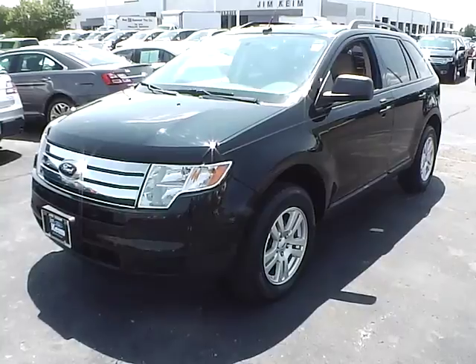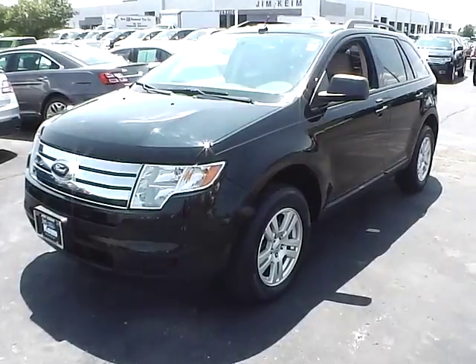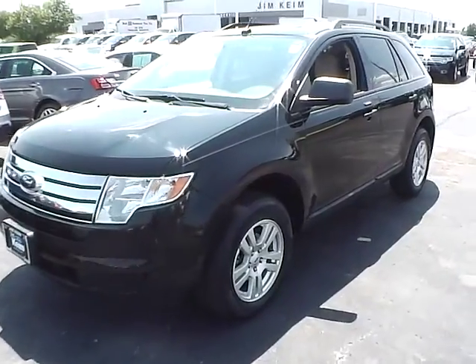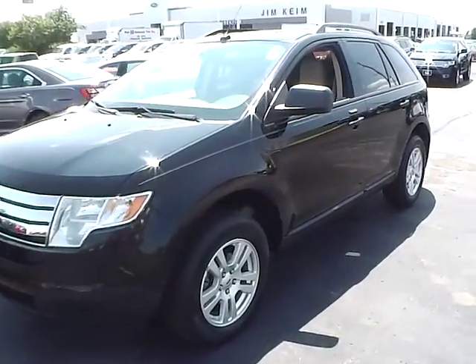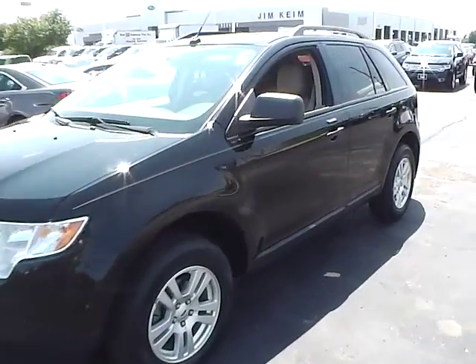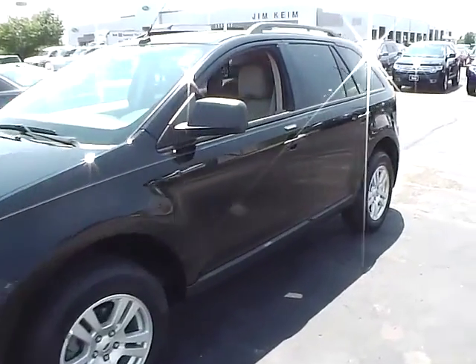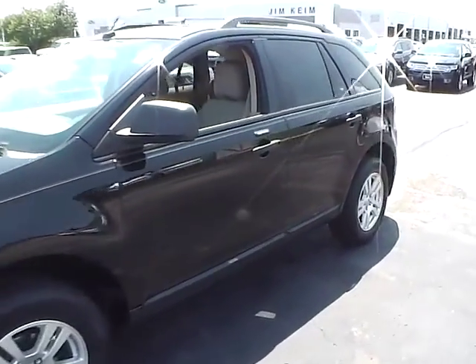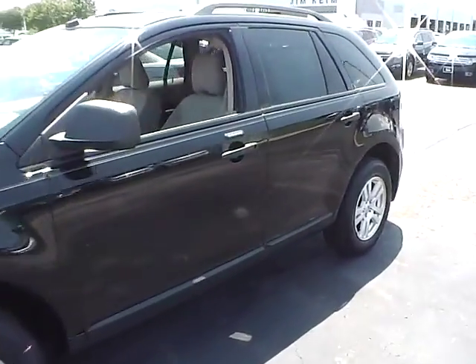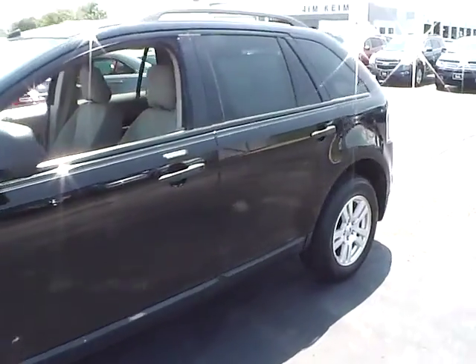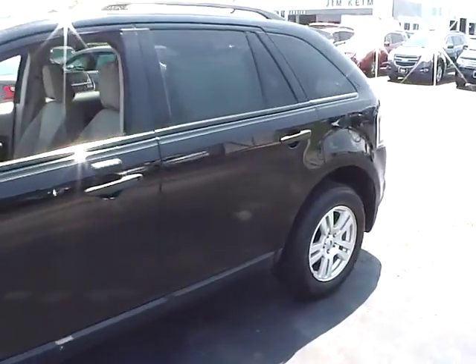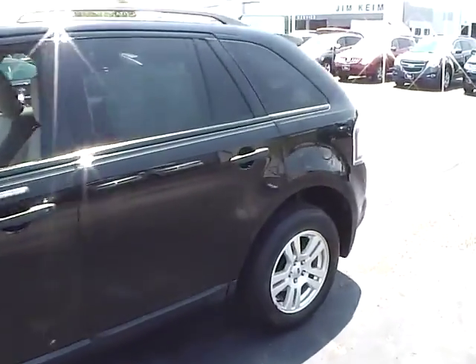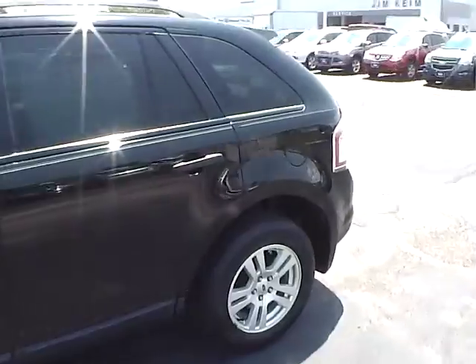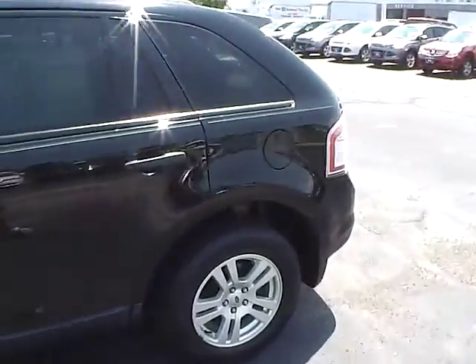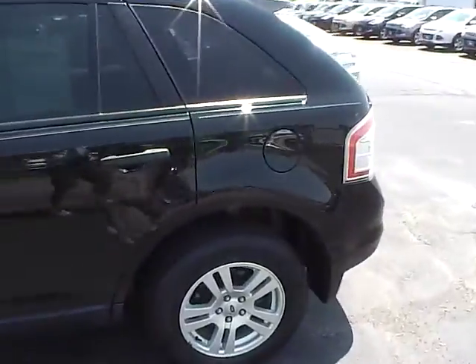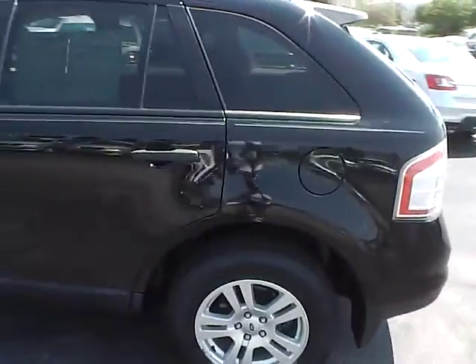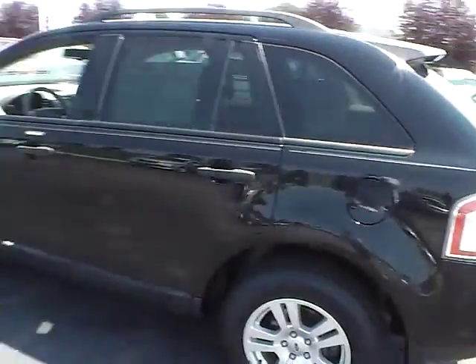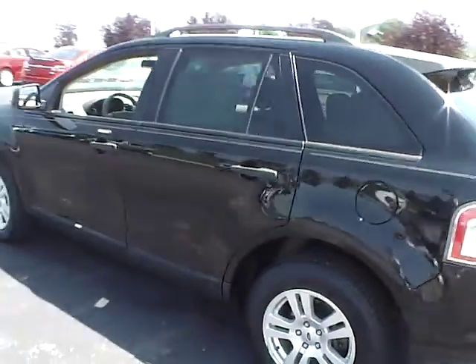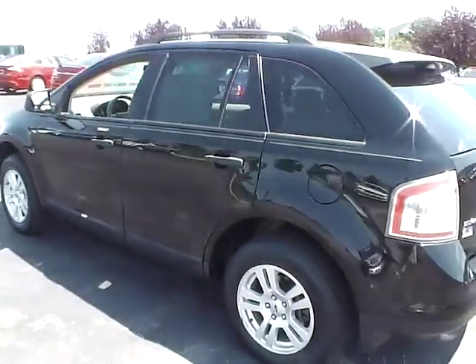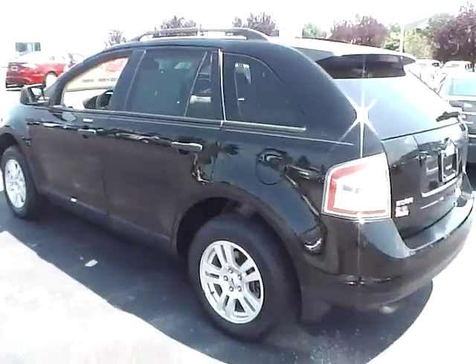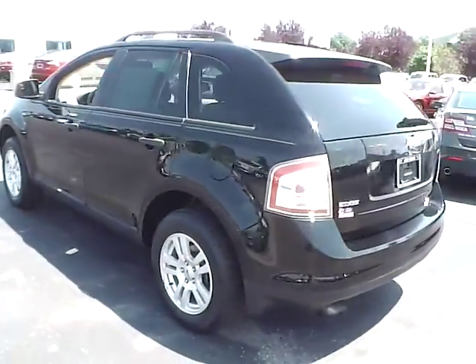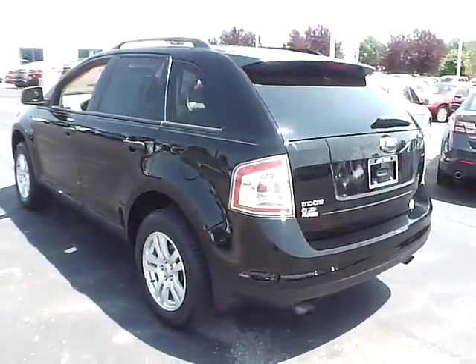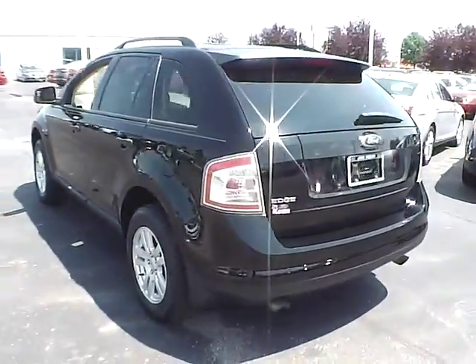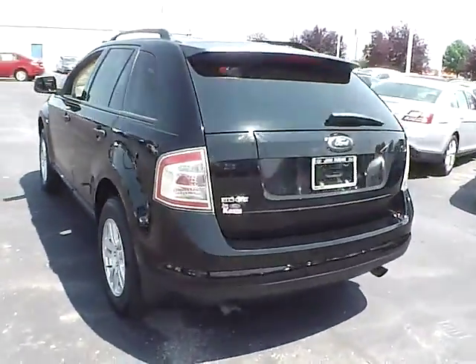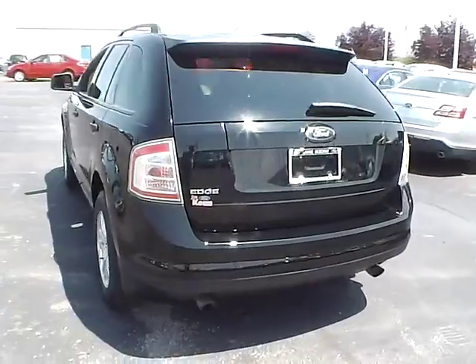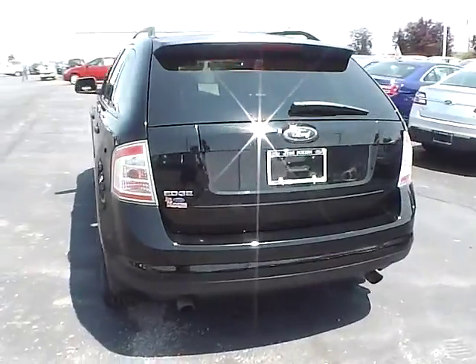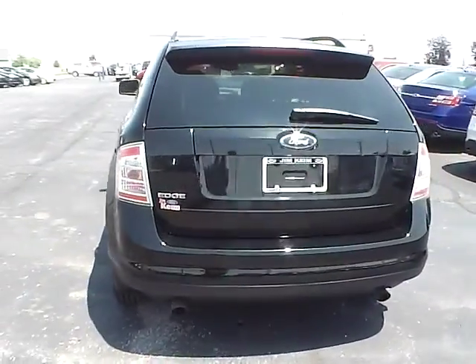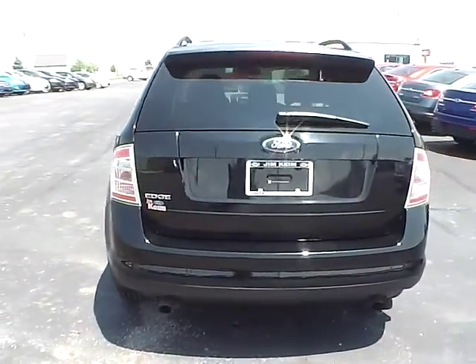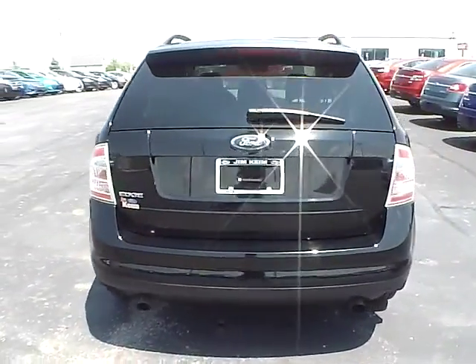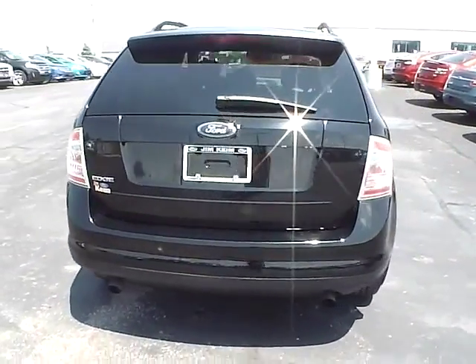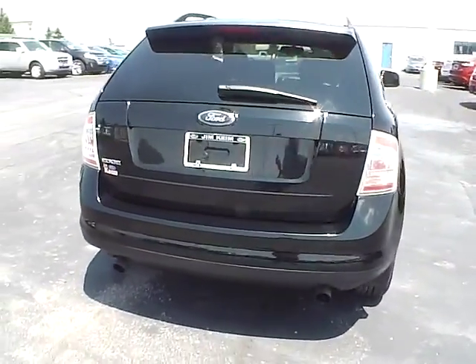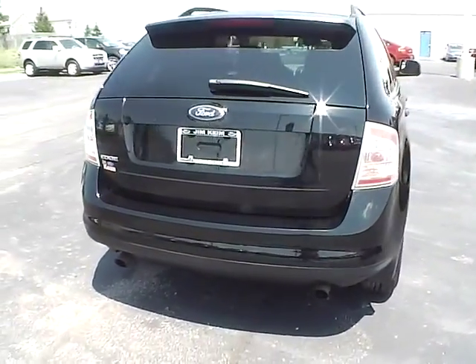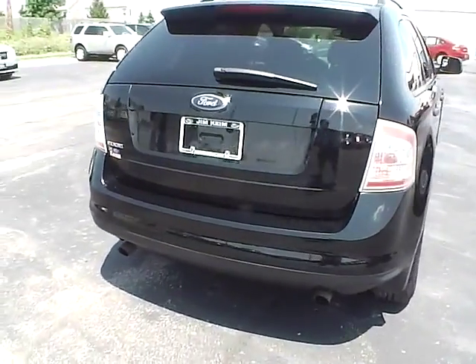Today we've got a 2007 Ford Edge SE with a black exterior and a medium light stone interior. 3.5-liter six-cylinder engine with an automatic transmission. Current mileage is 51,328 miles.